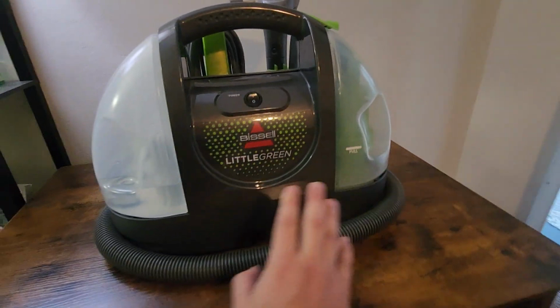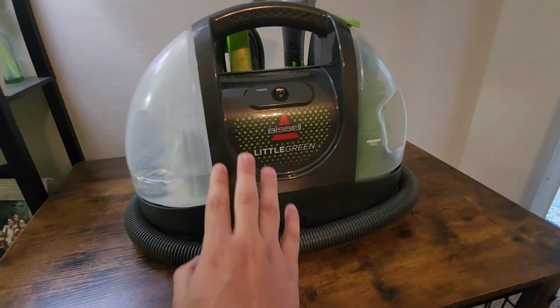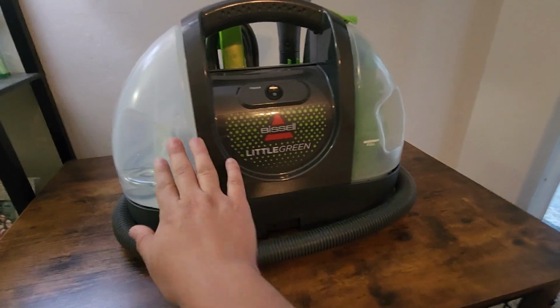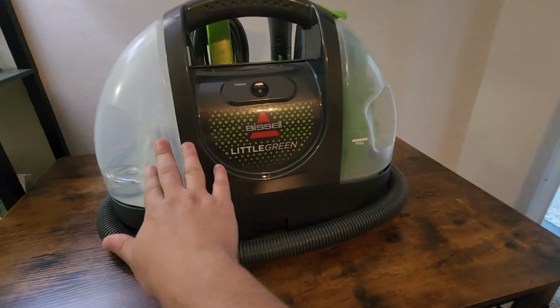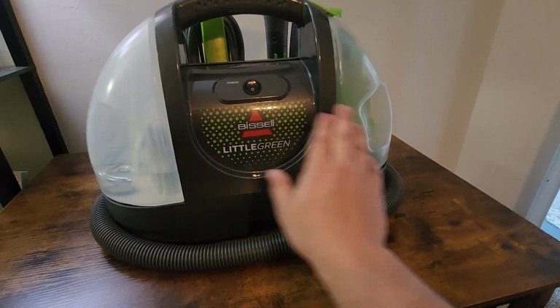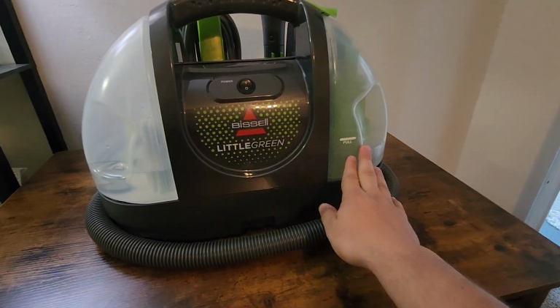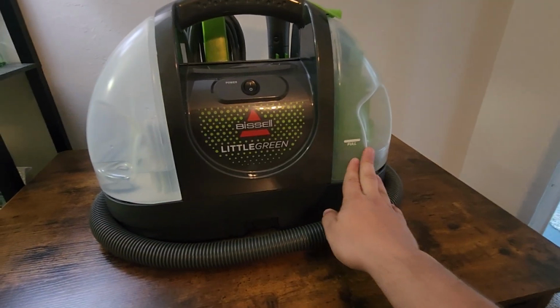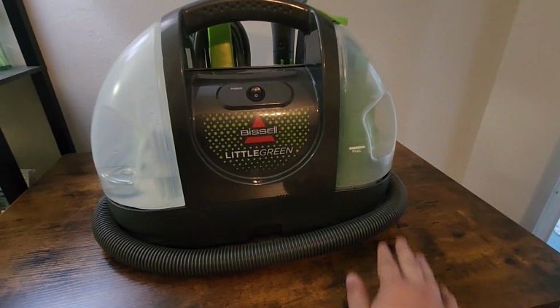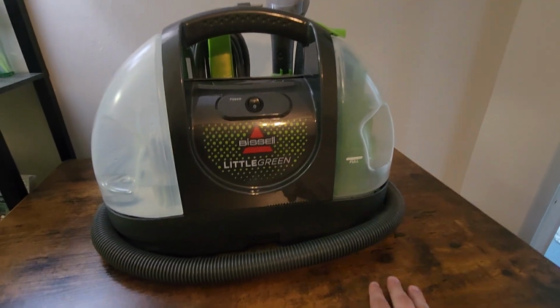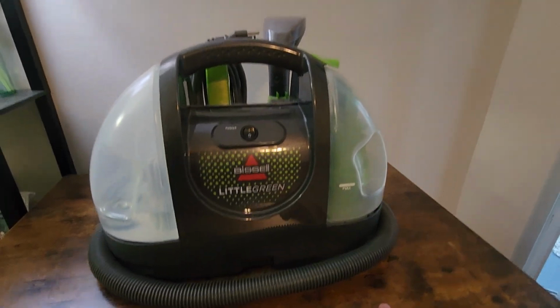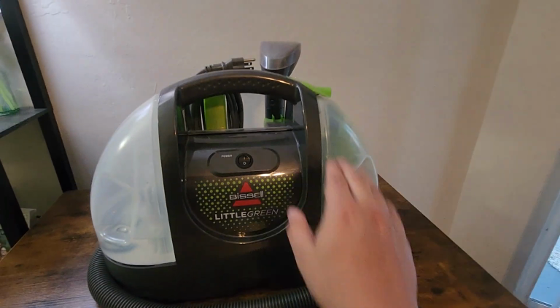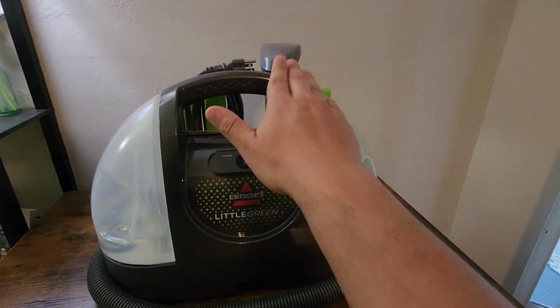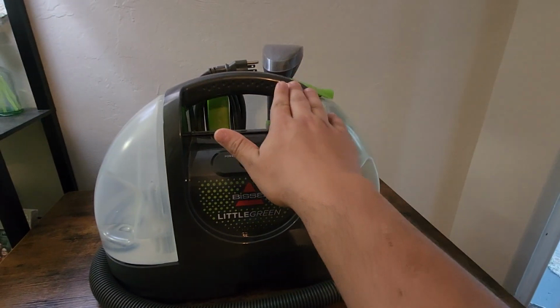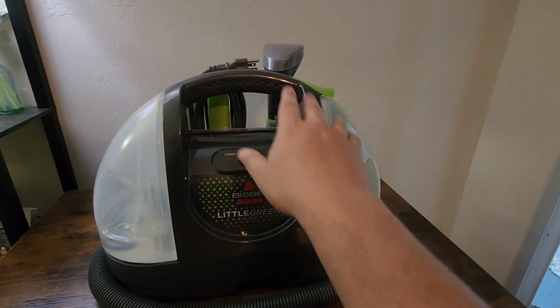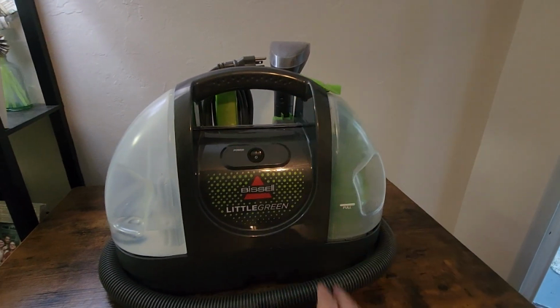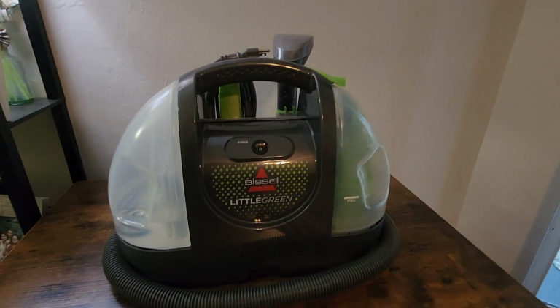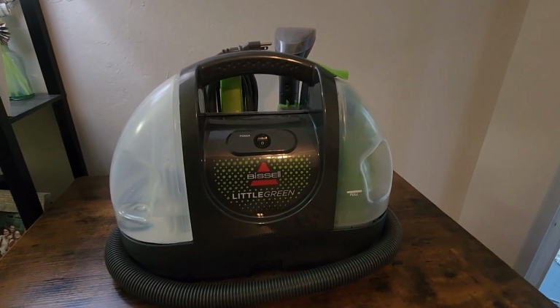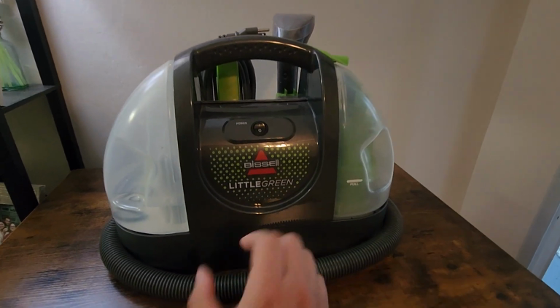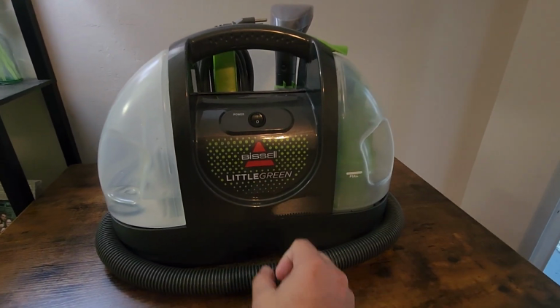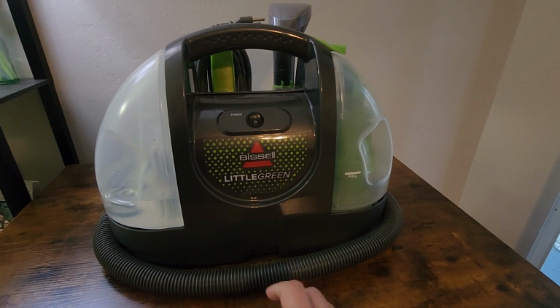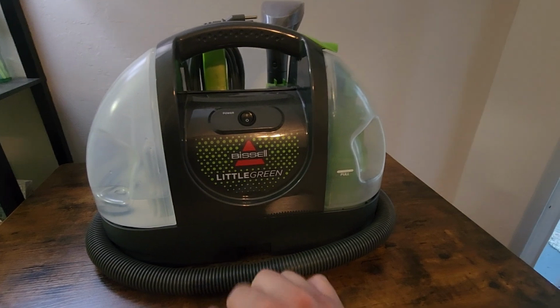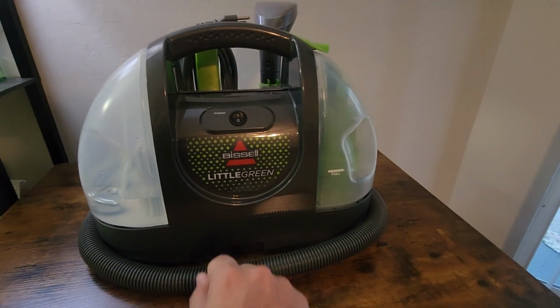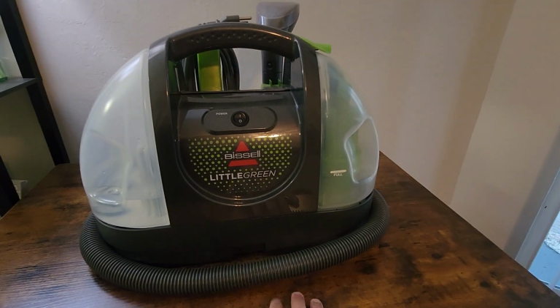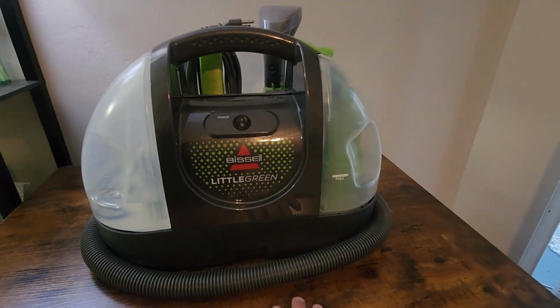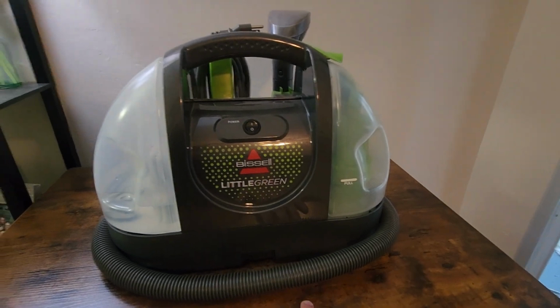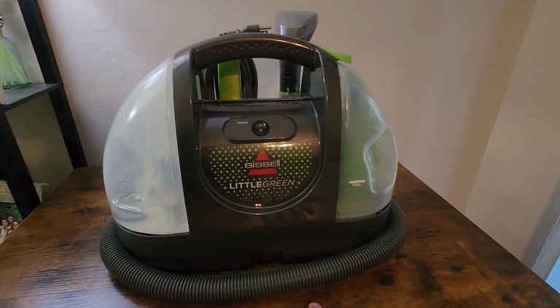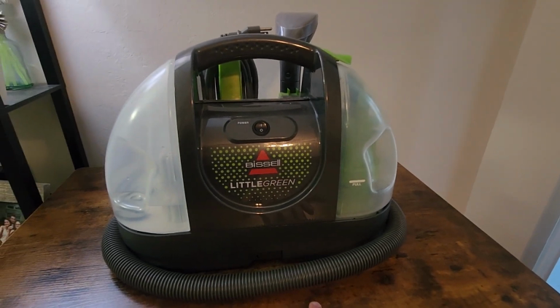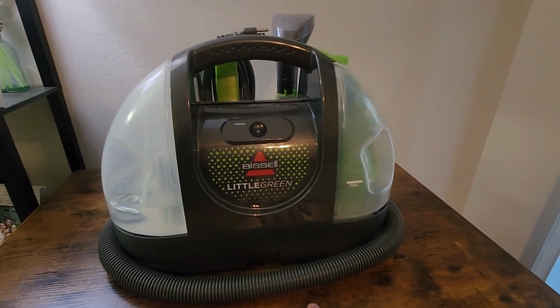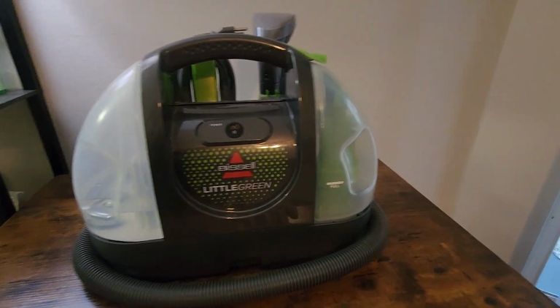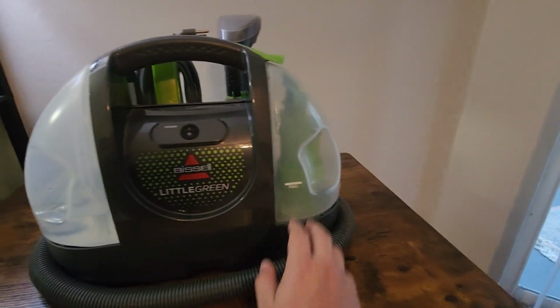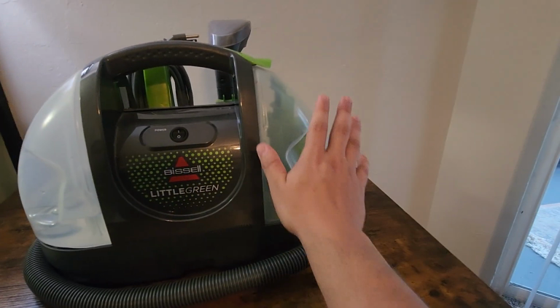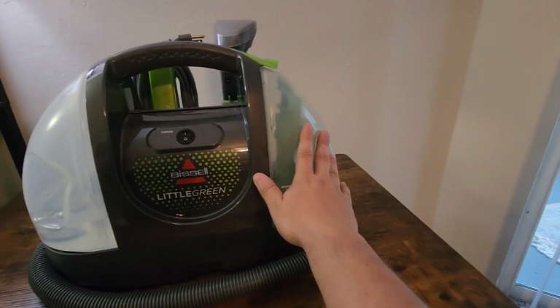This does use water to clean. There's also a nice little scrub brush so you can spray water, scrub it, and vacuum it back up all with the same machine, and the dirty water goes right in here.